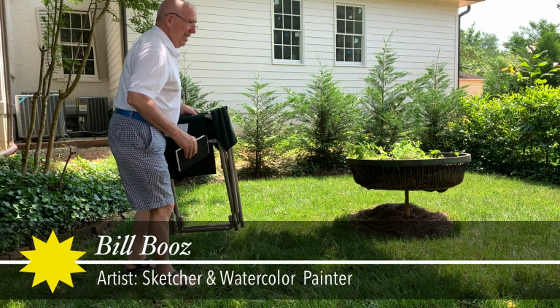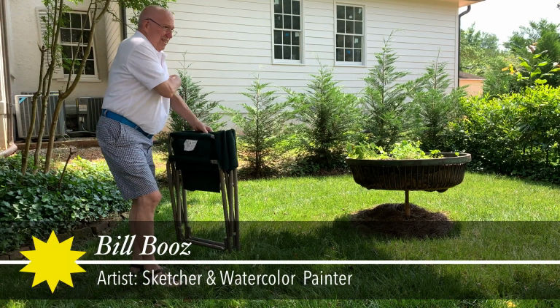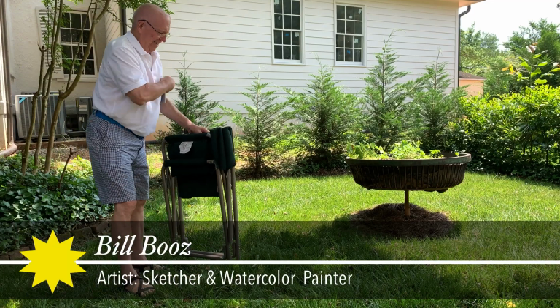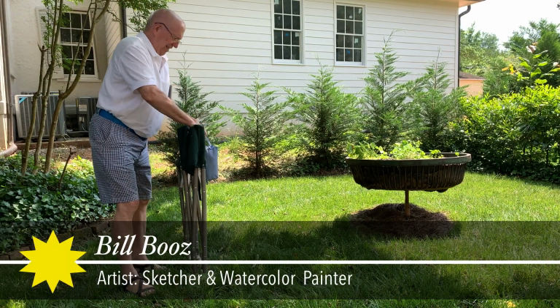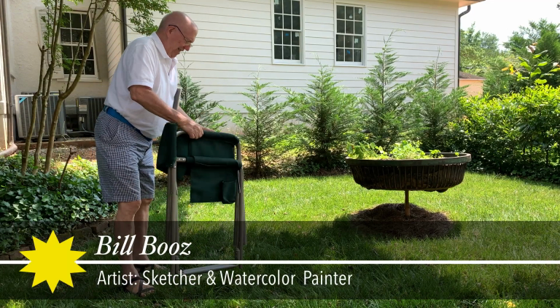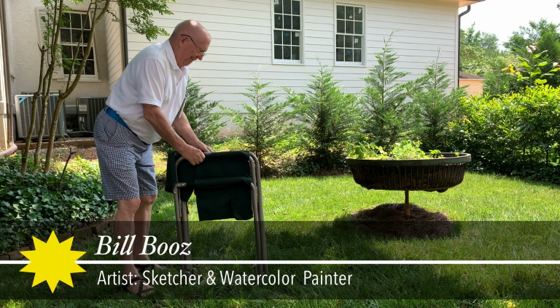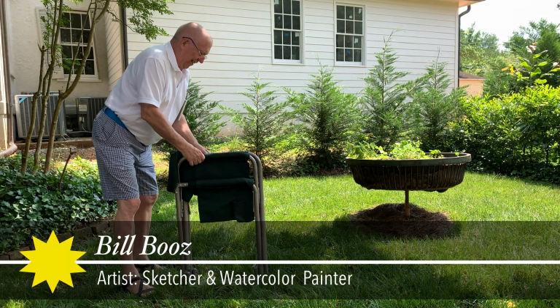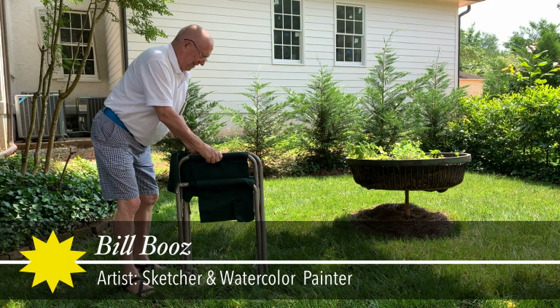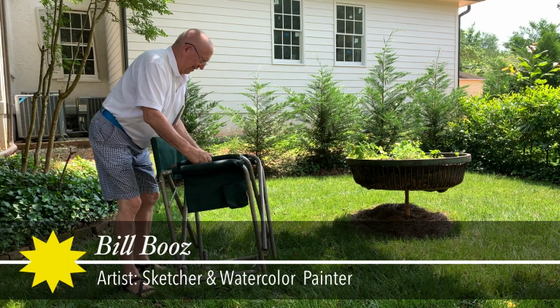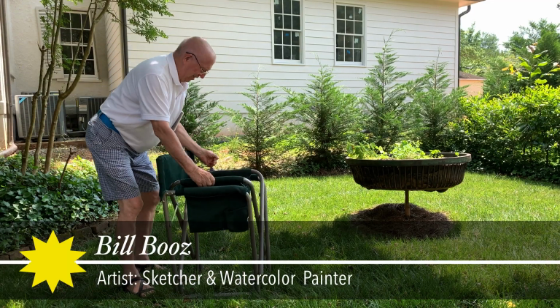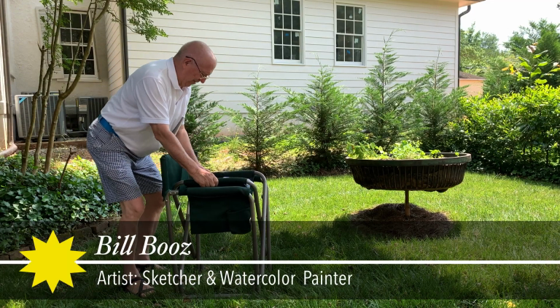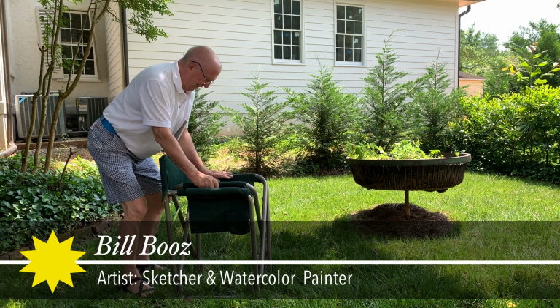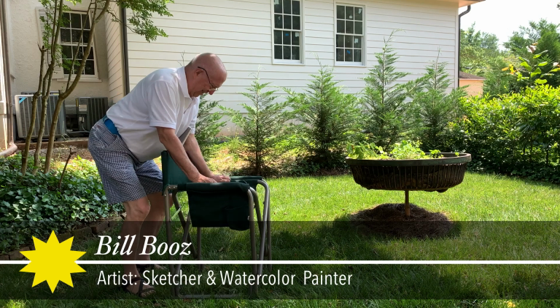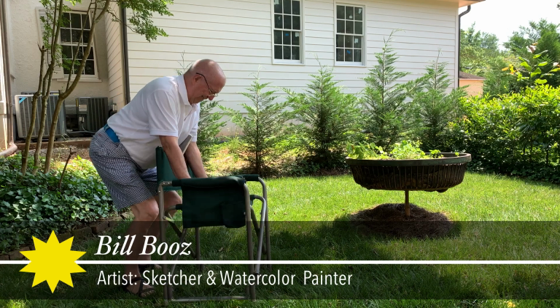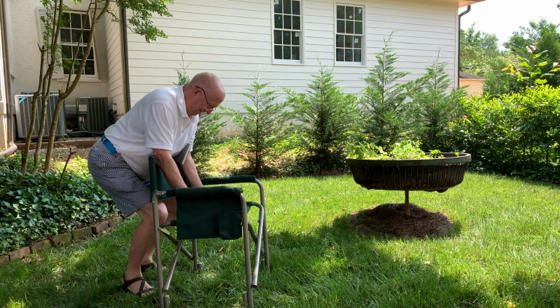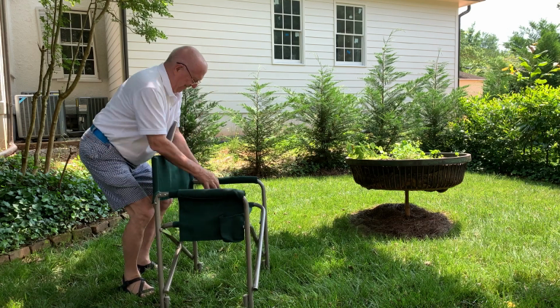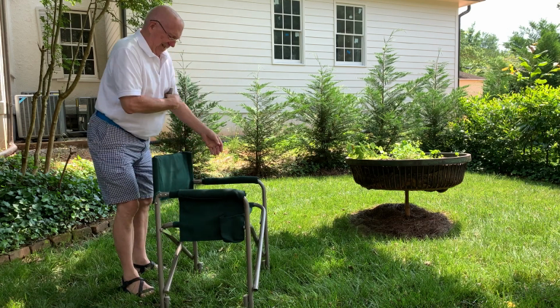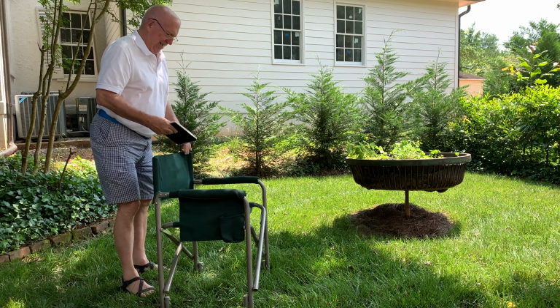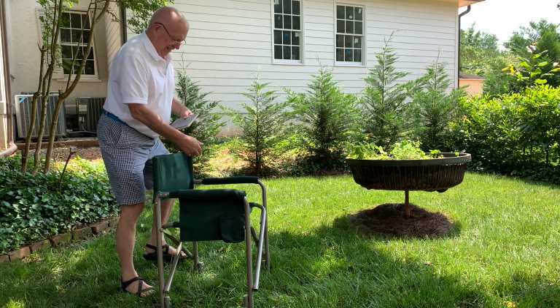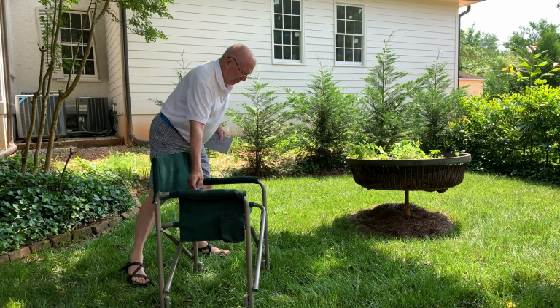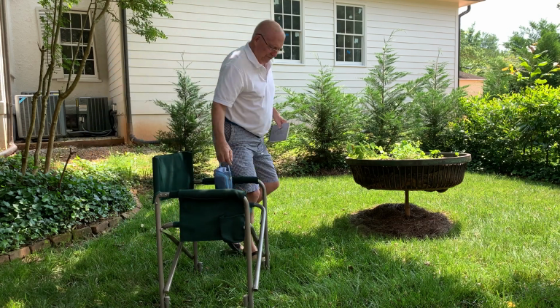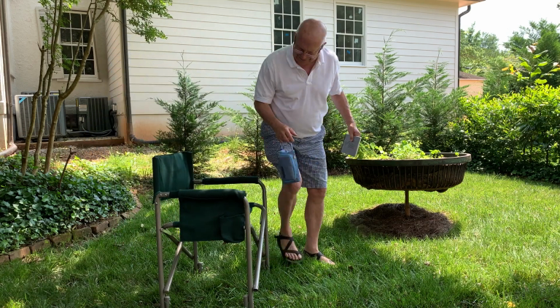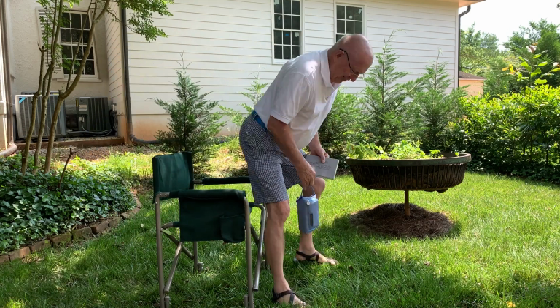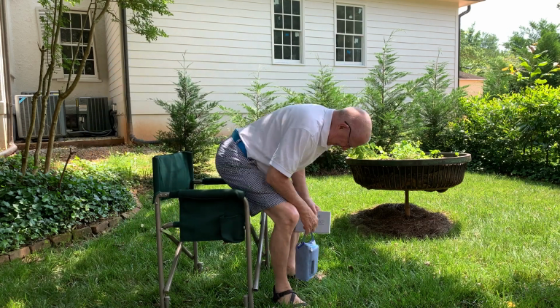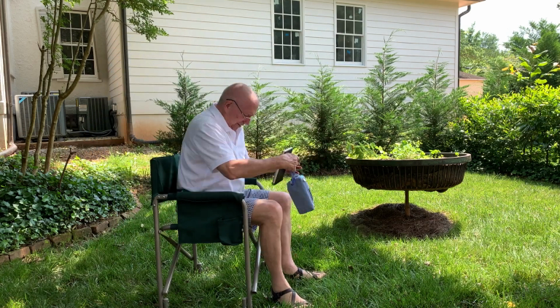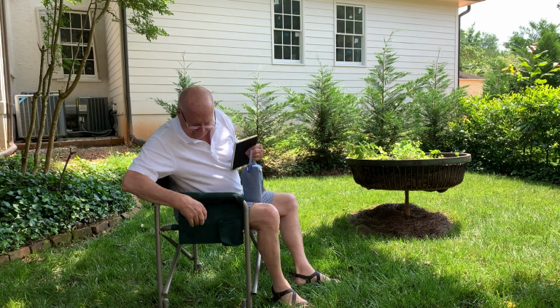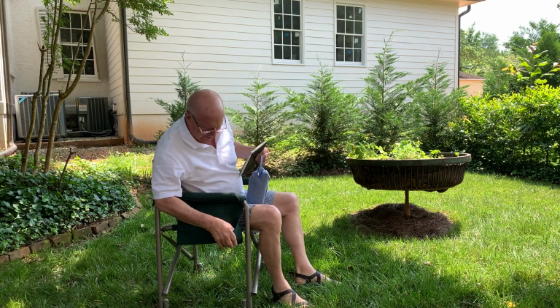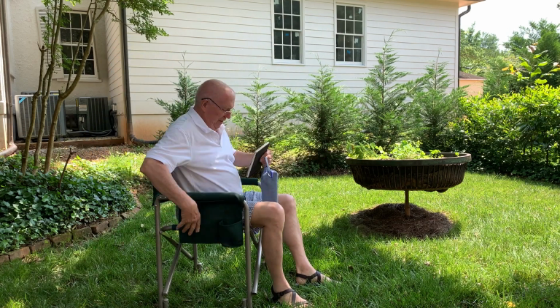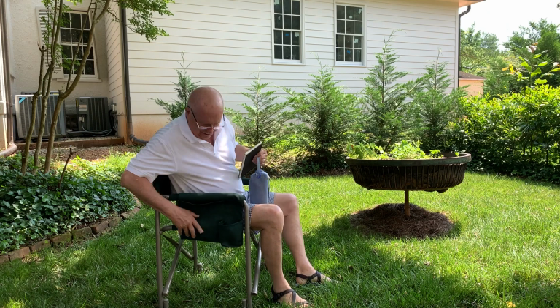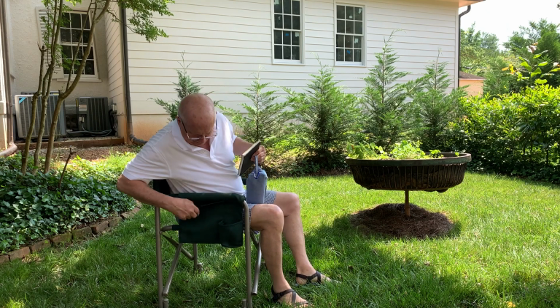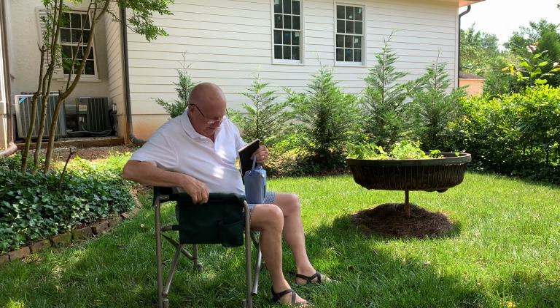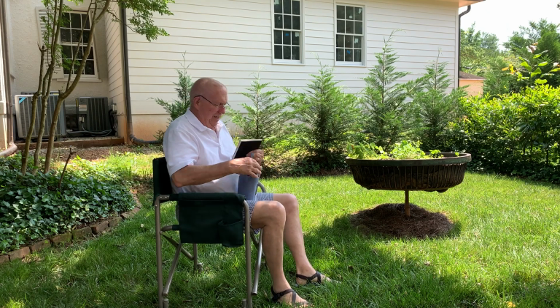Welcome to my June 6th Sketching and Painting with Bill episode. This is a video of an attempted on-location sketch, as you'll see.